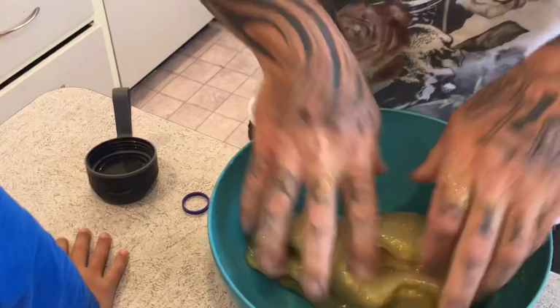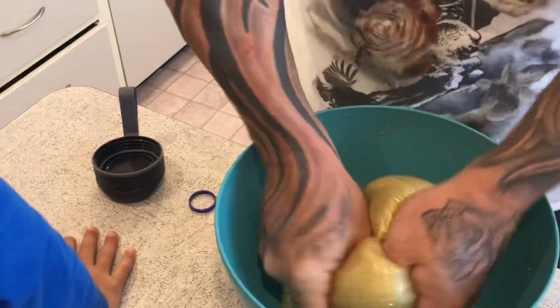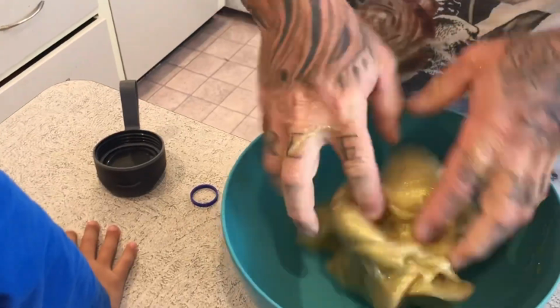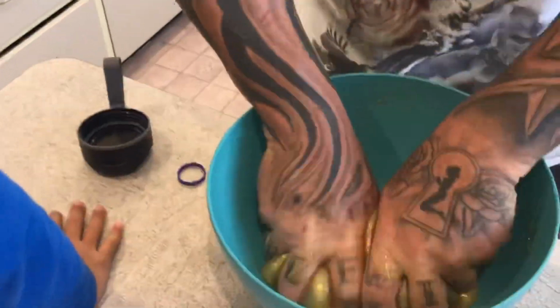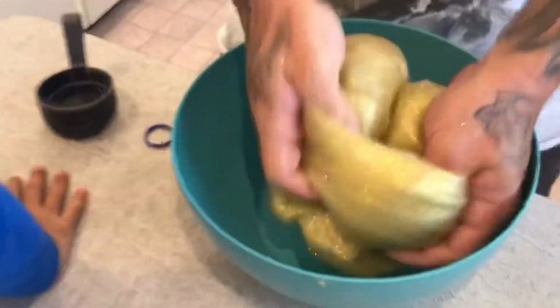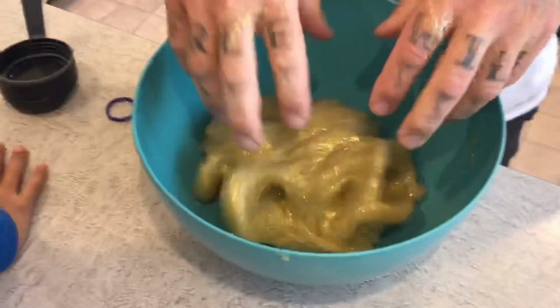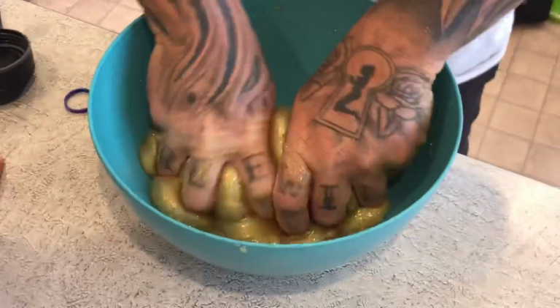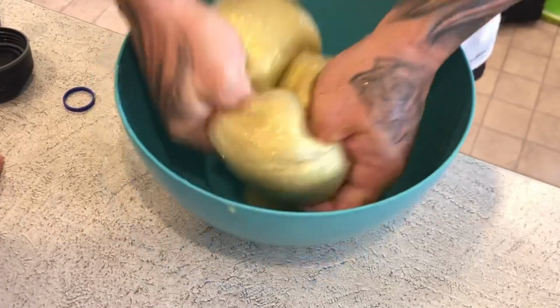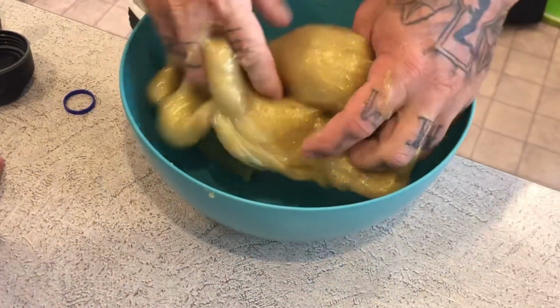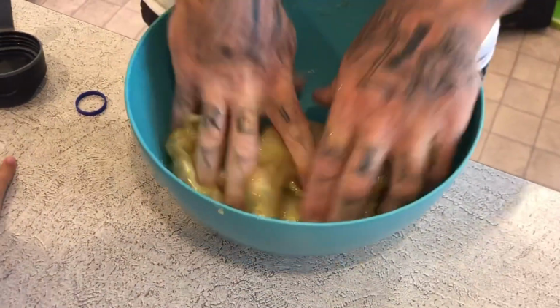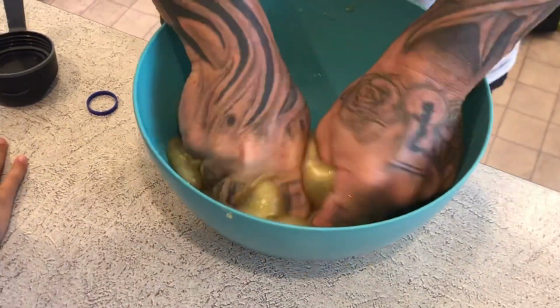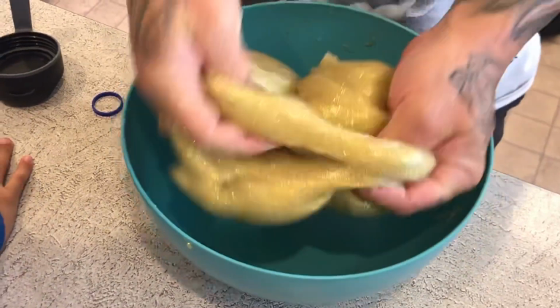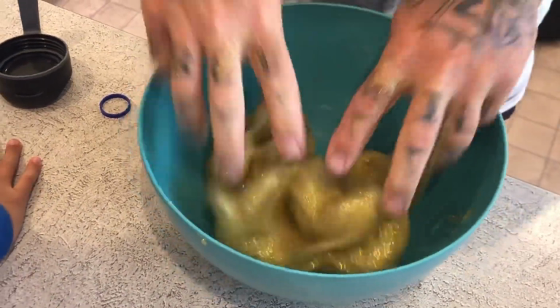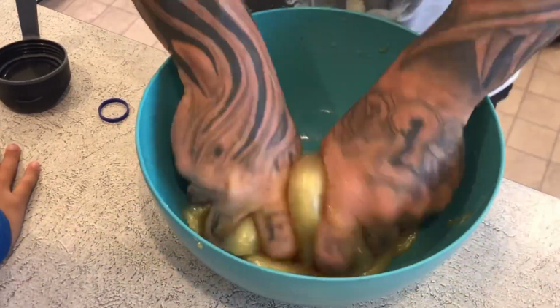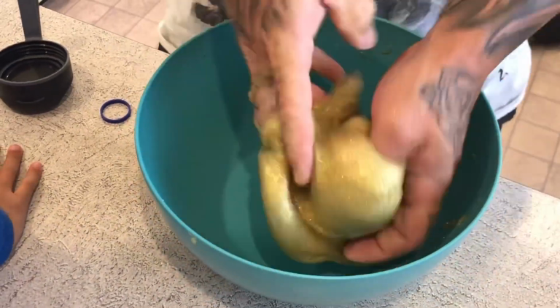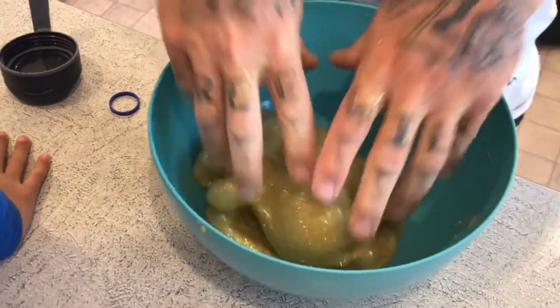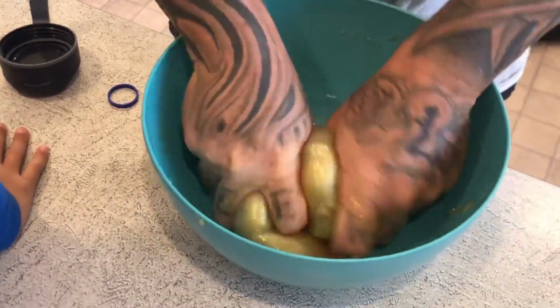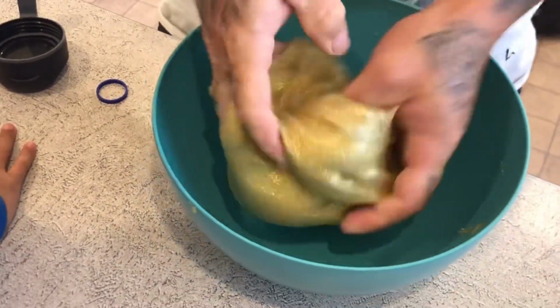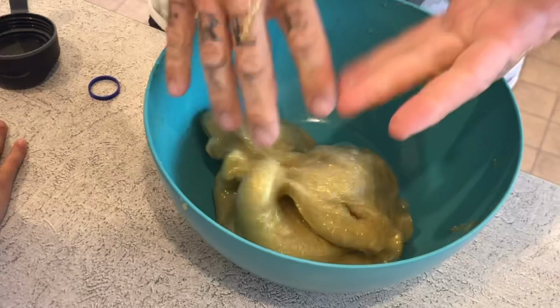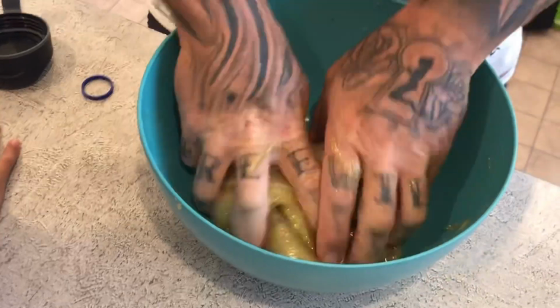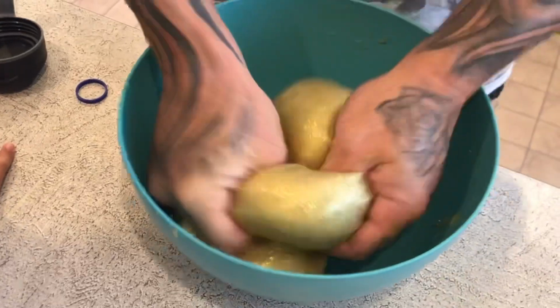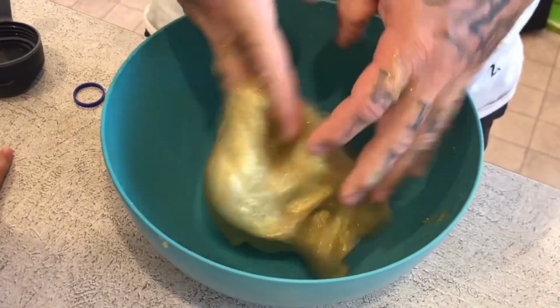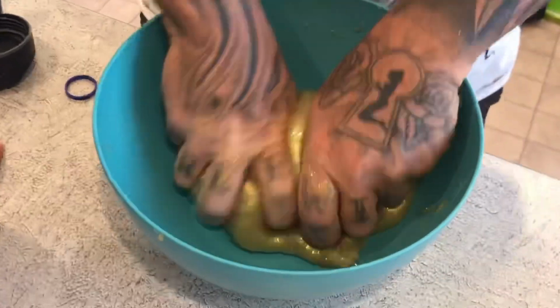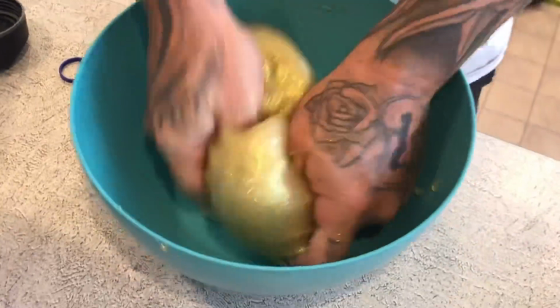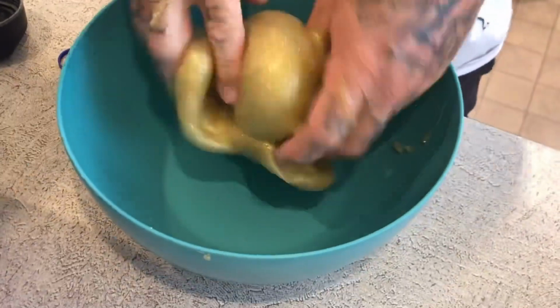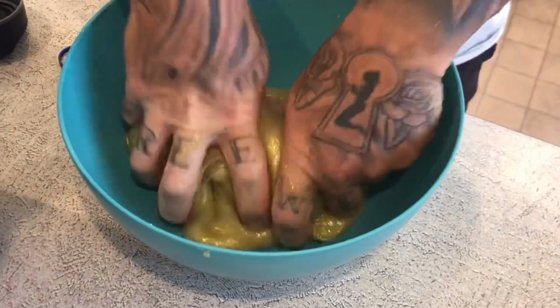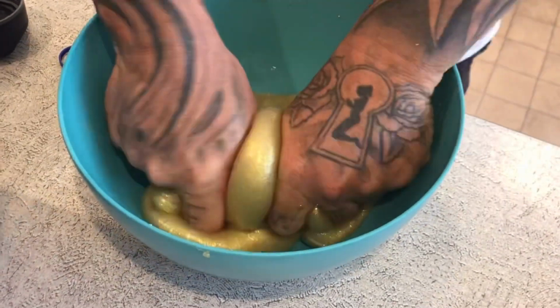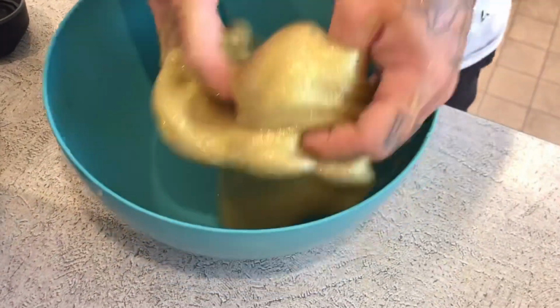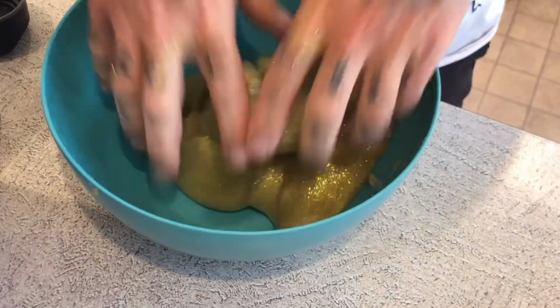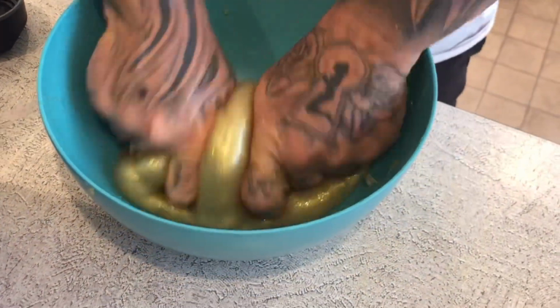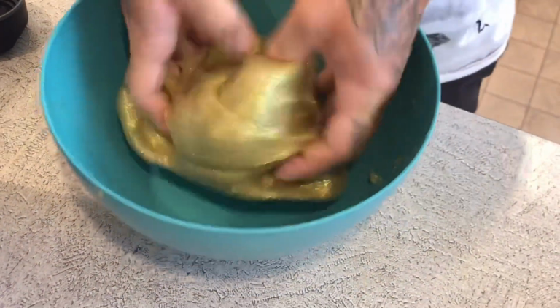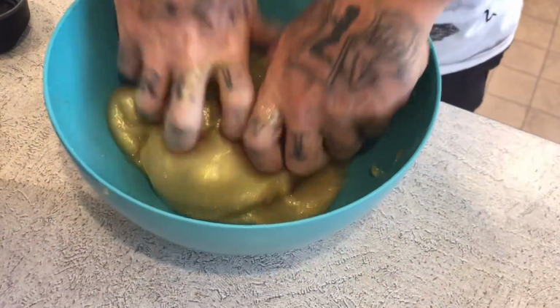A good way to add a little bit of activator is to just put it on your hands when you're mixing it — just squirt a little bit on your hands and then work it into the slime. It also stops it from sticking to your hands.